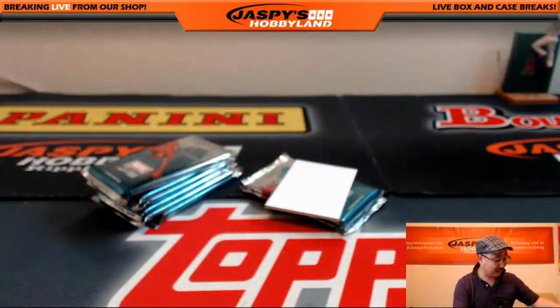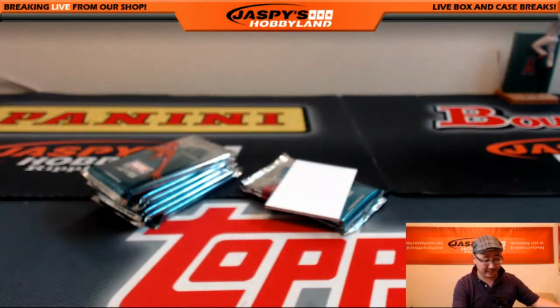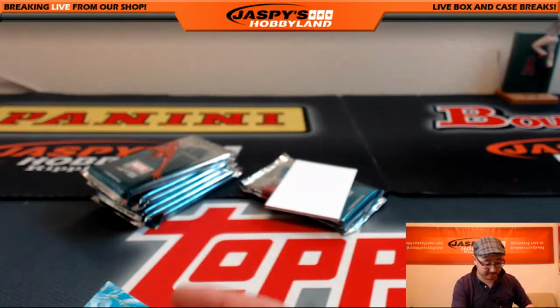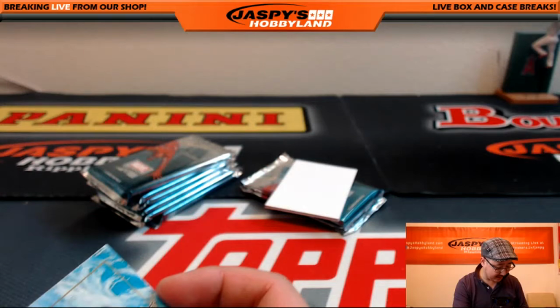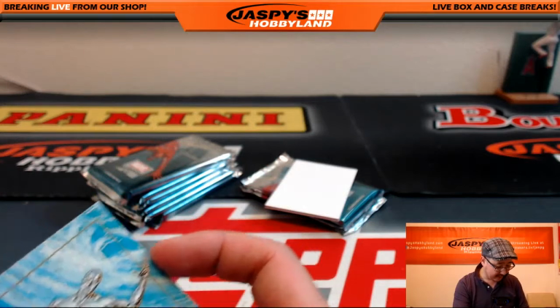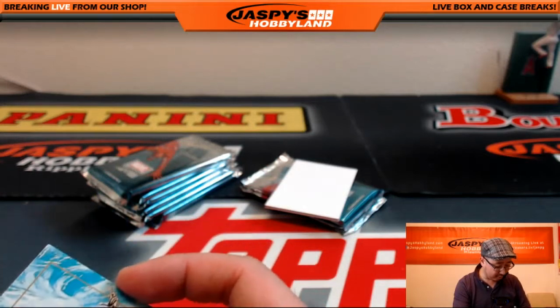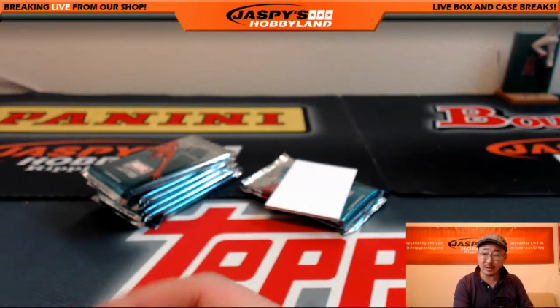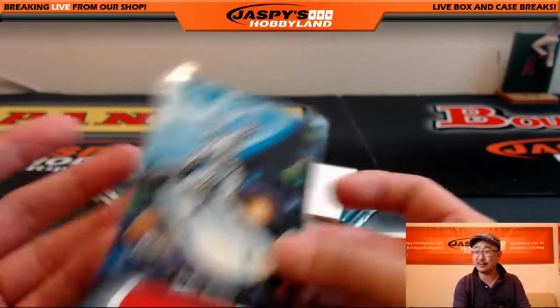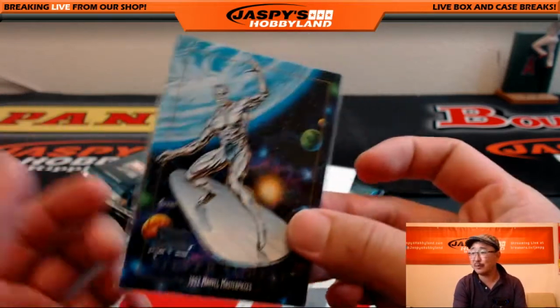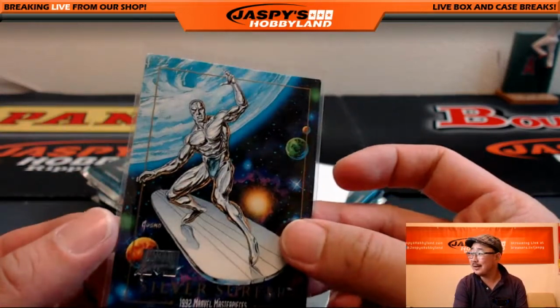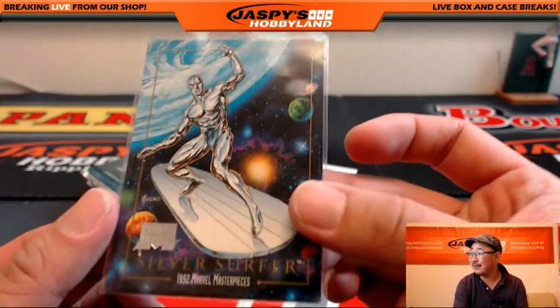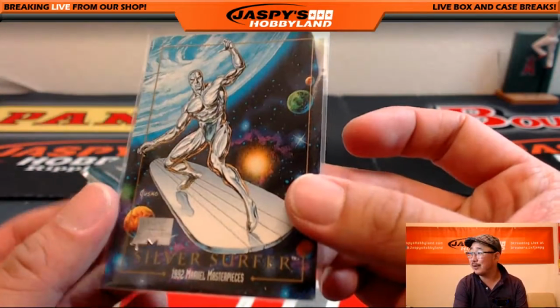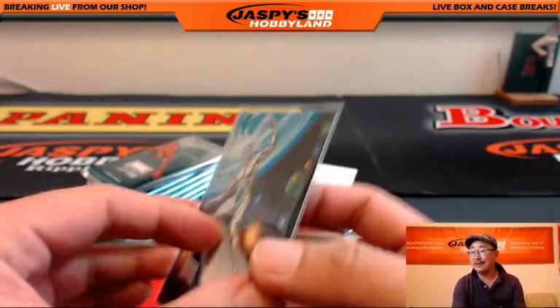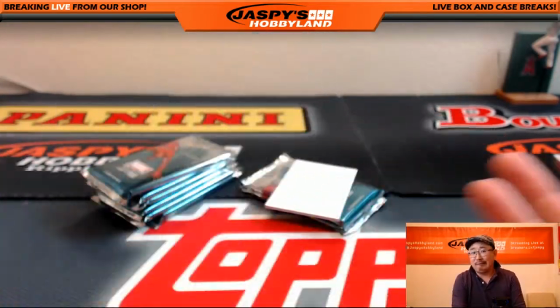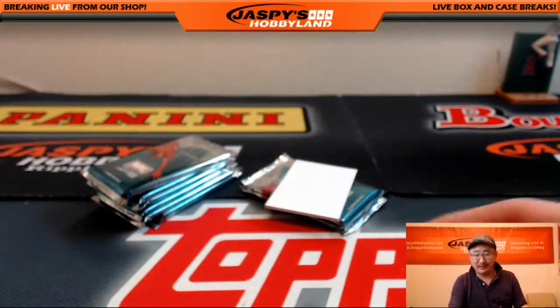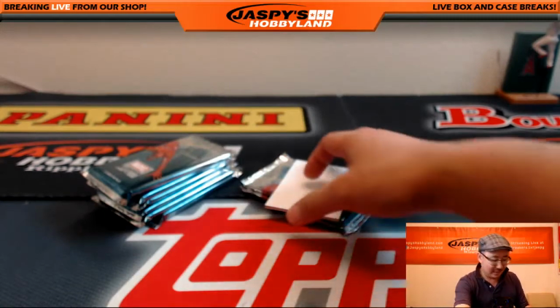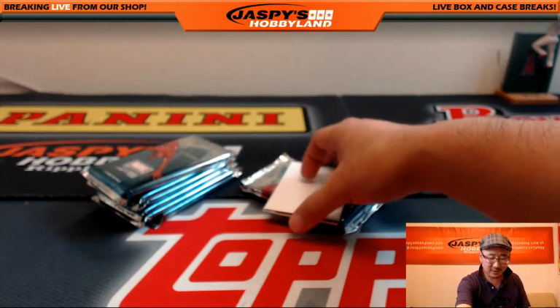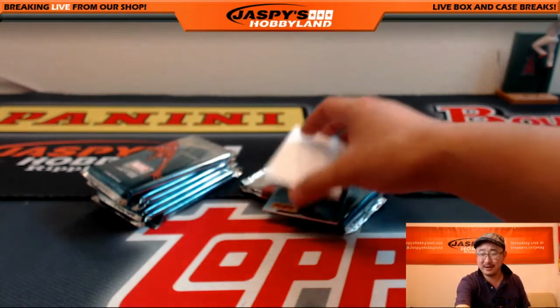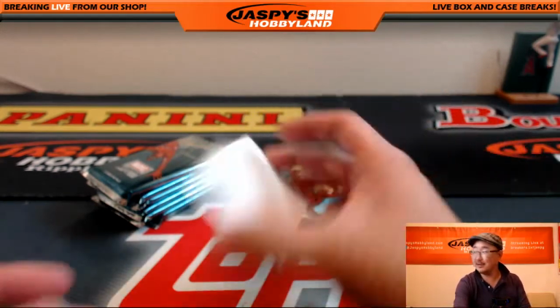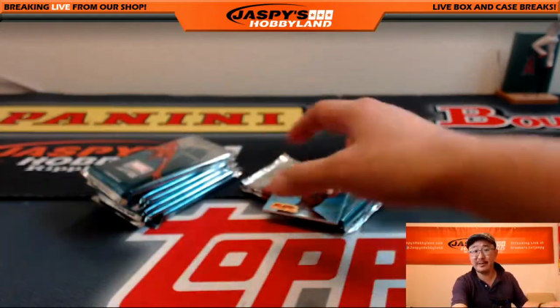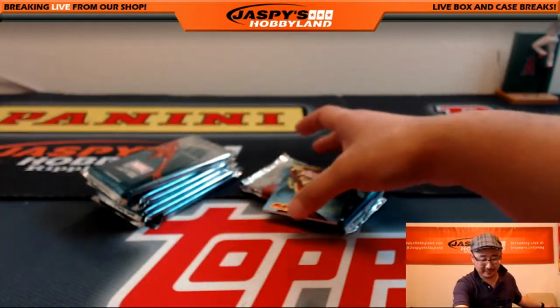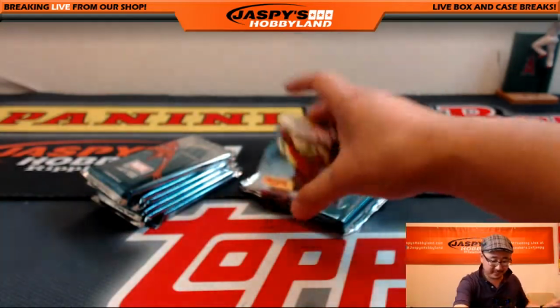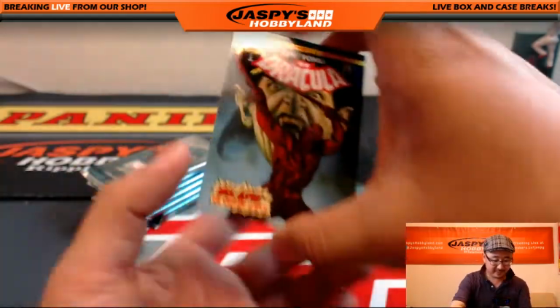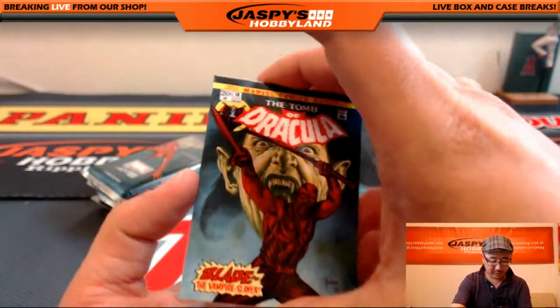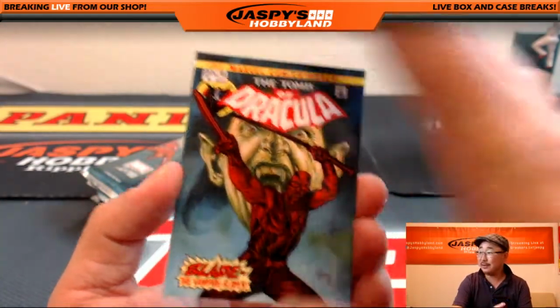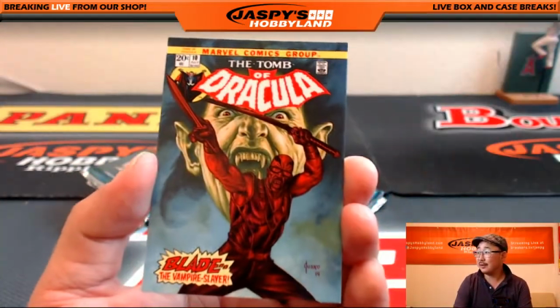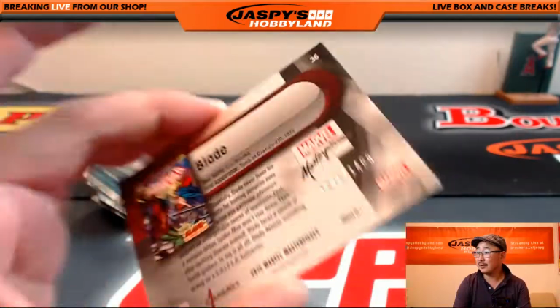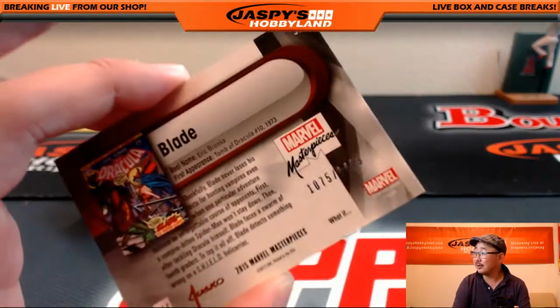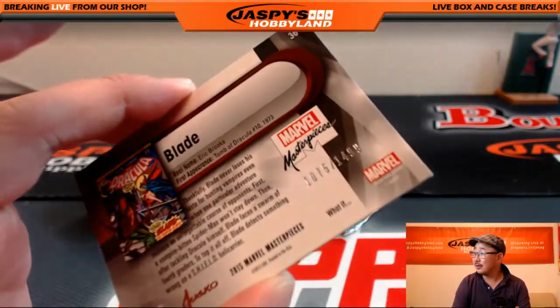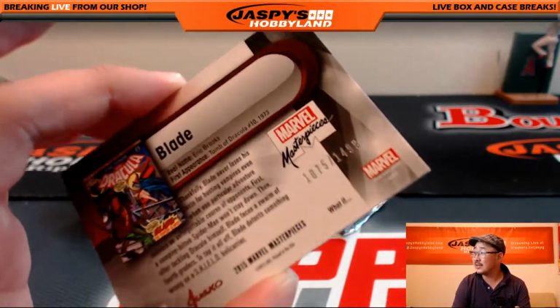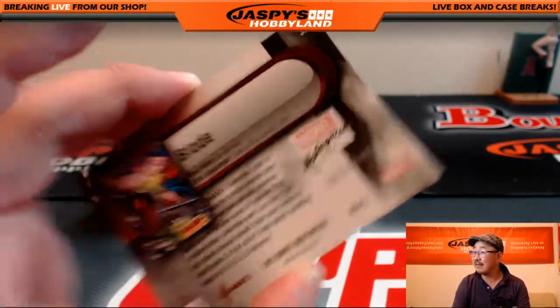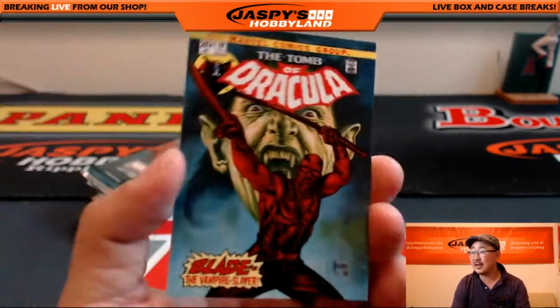Is anyone actually a Silver Surfer fan? I knew some friends of mine that do like the Silver Surfer, but he never did it for me — just kind of surfs. Never did it for me. There's Blade, 1075 out of 1499.